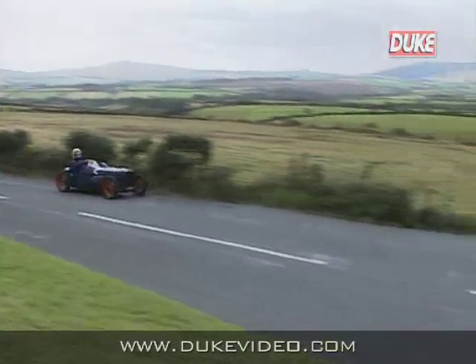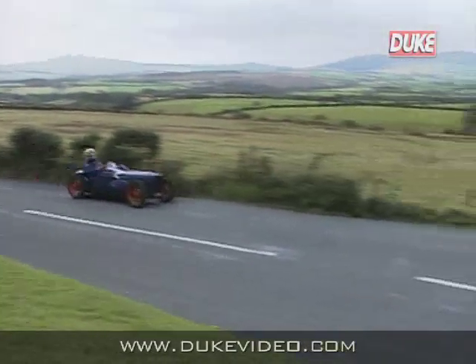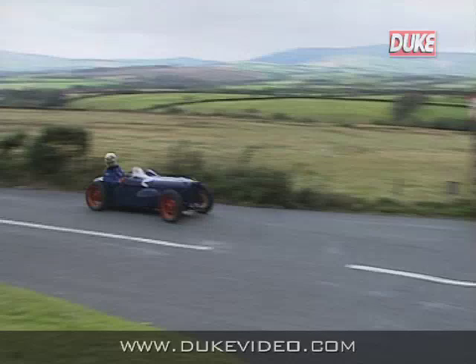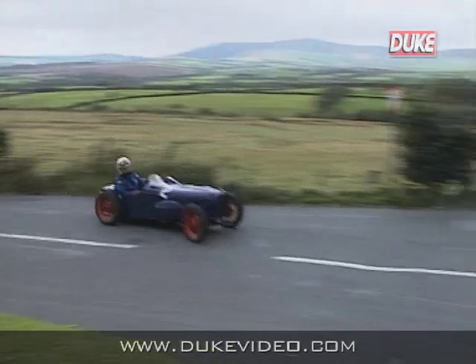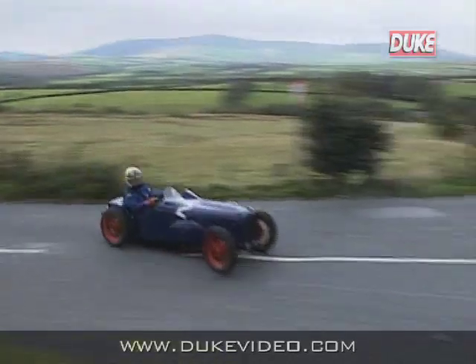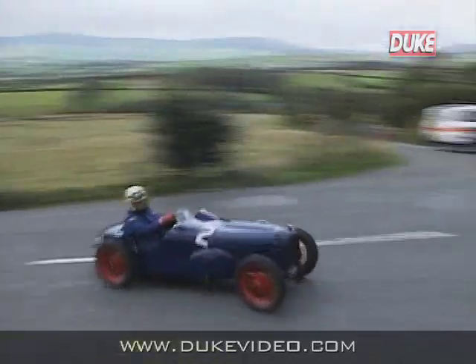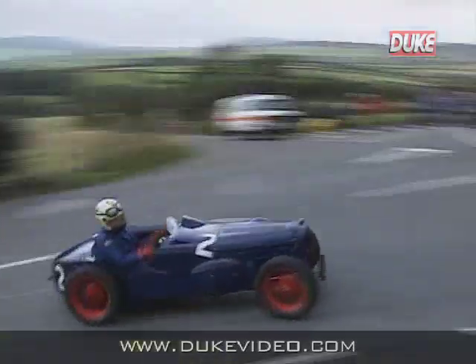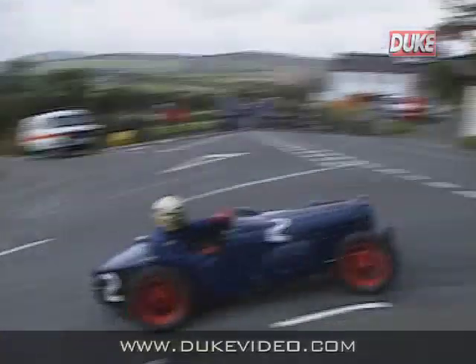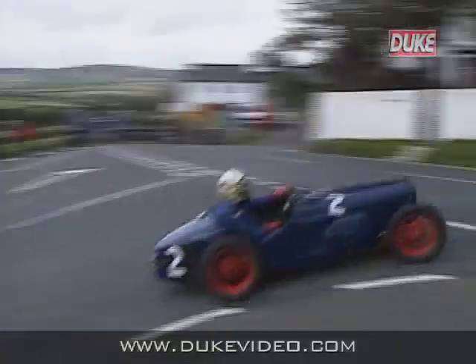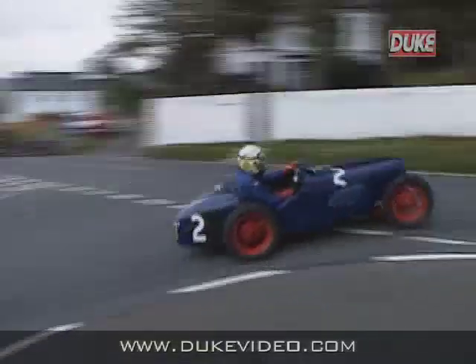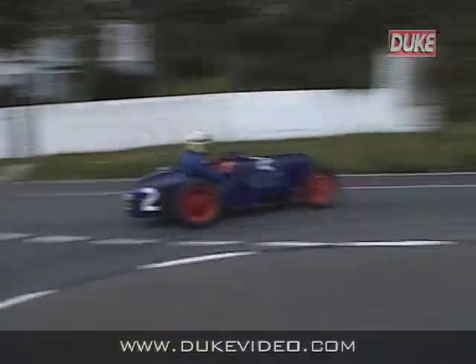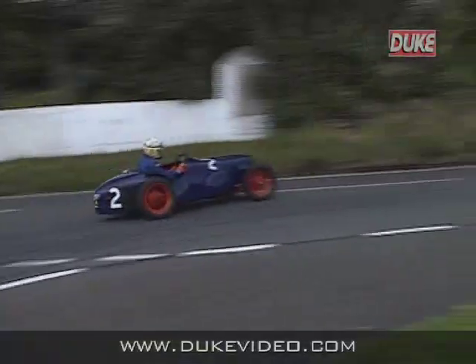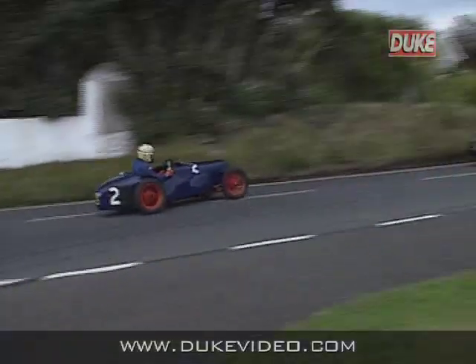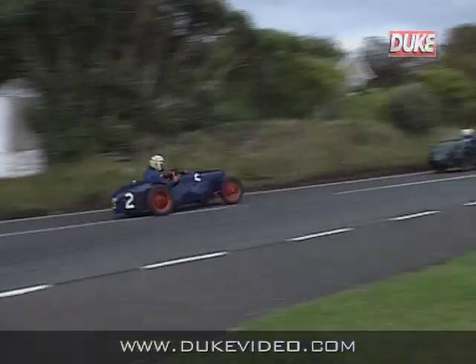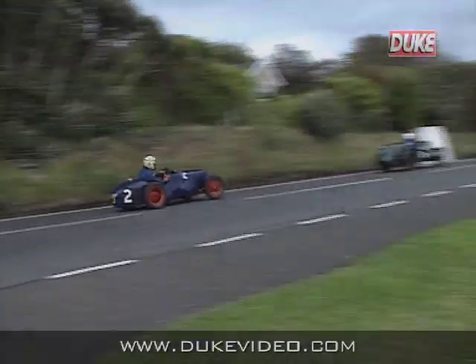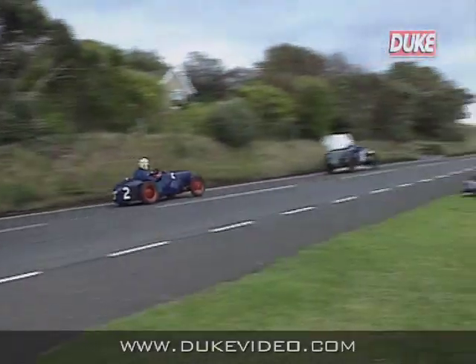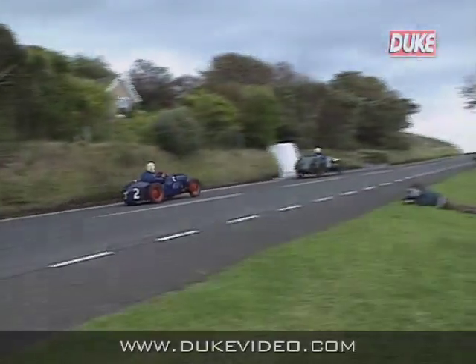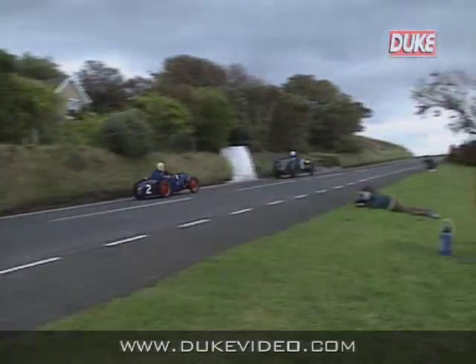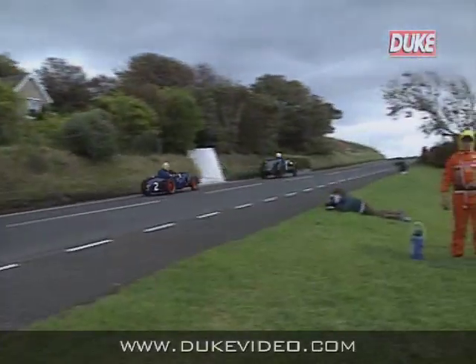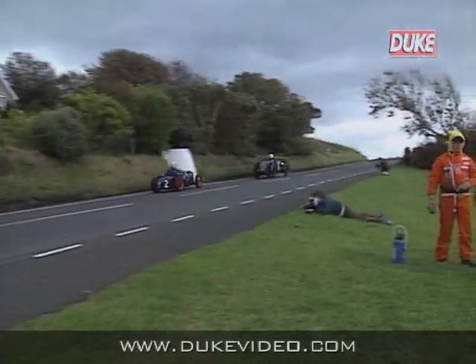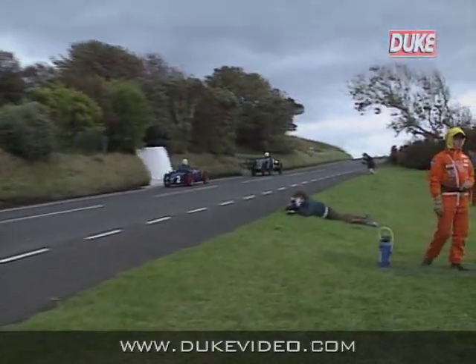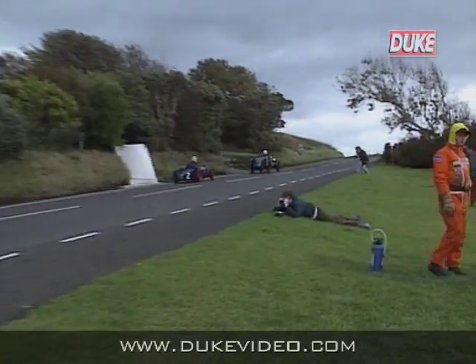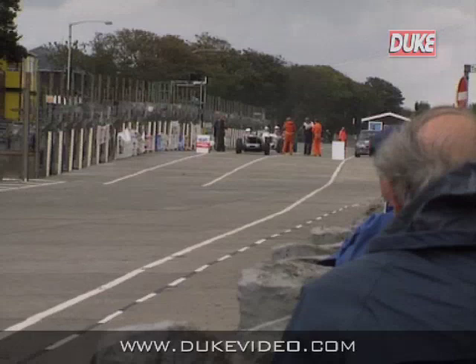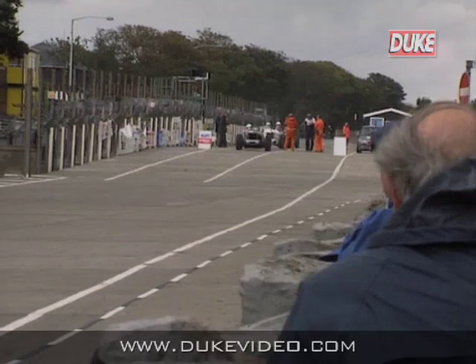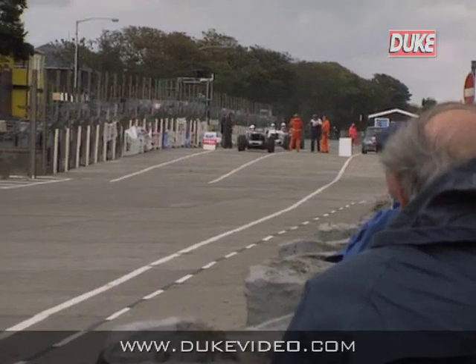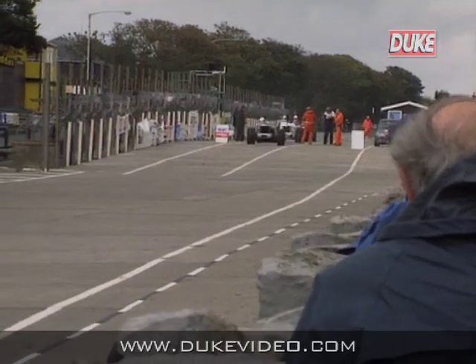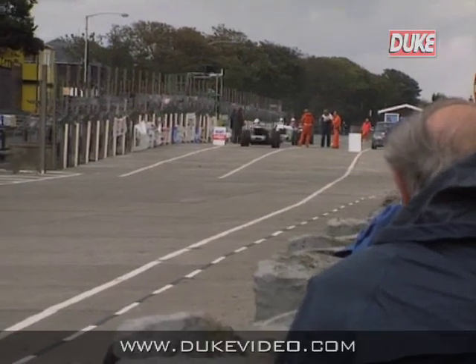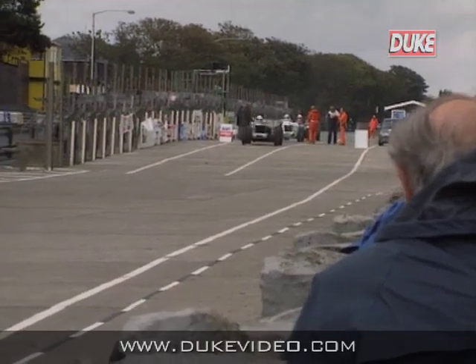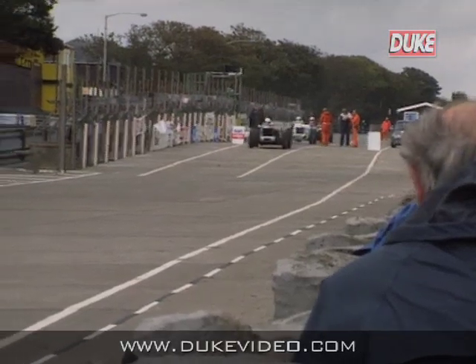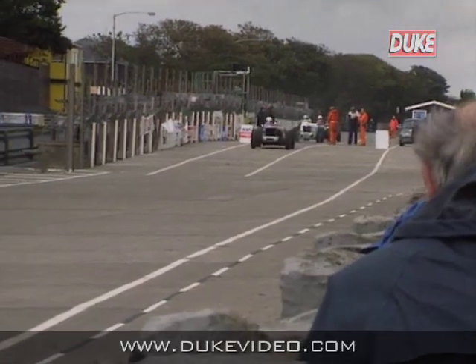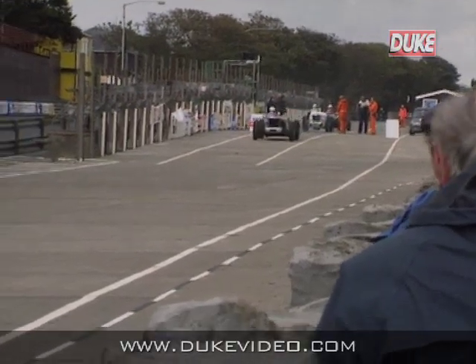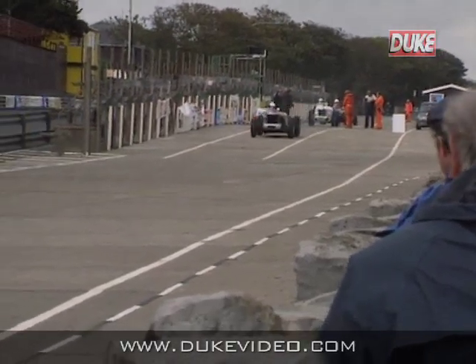Already the early cars are at Cognimale, on their way up towards Signpost Corner. Meanwhile, back at the start, the faster cars are getting away.